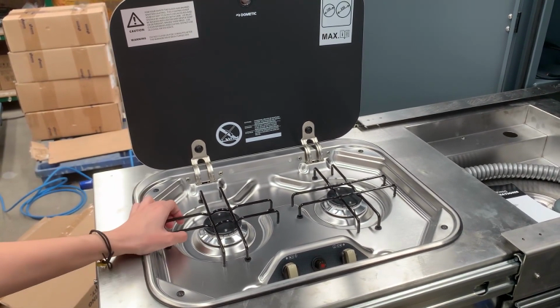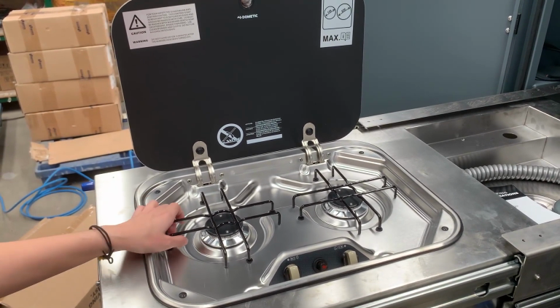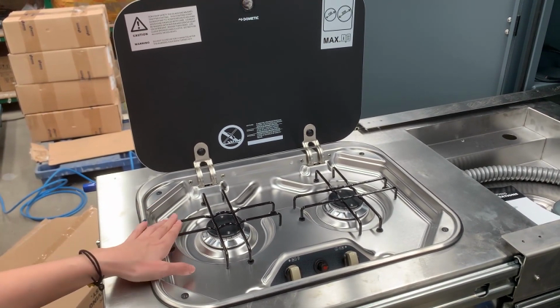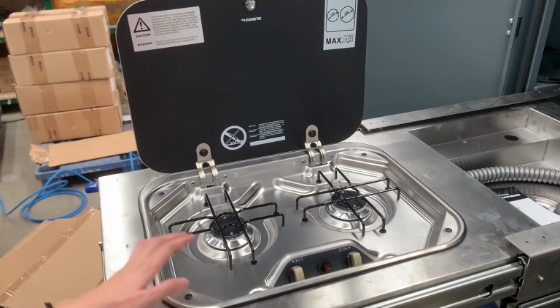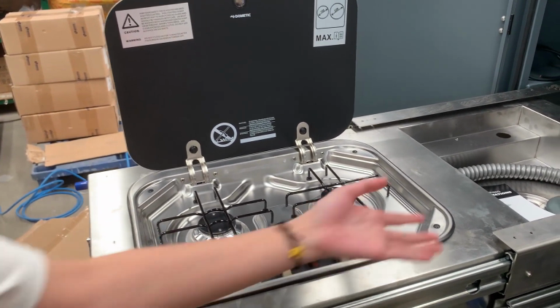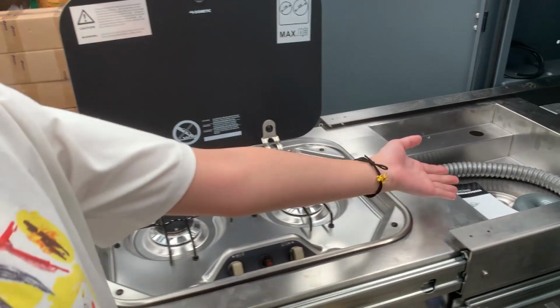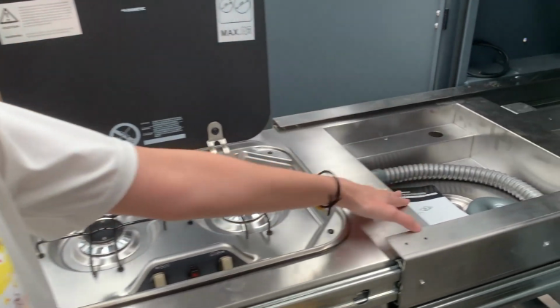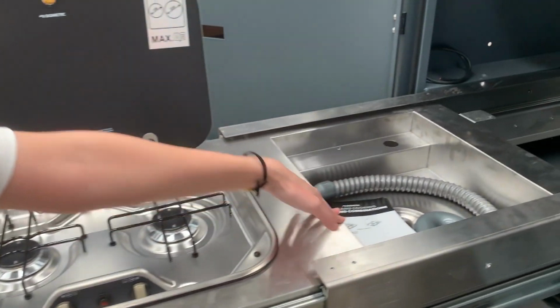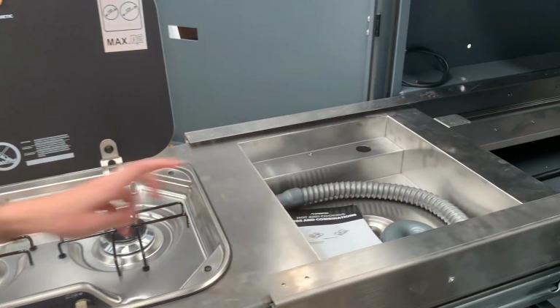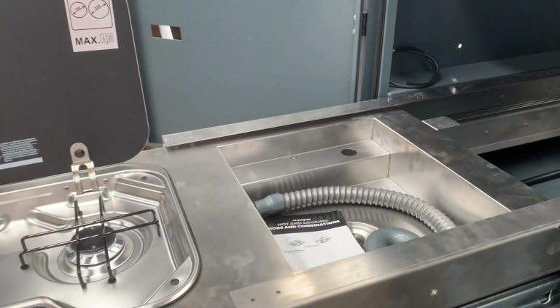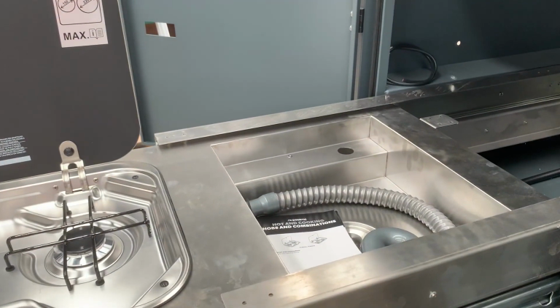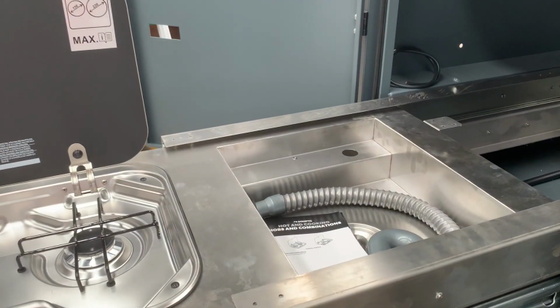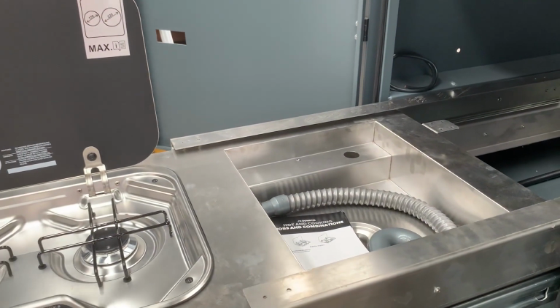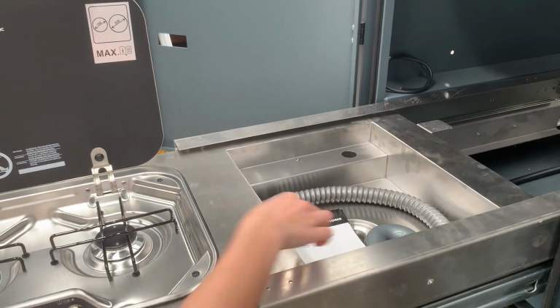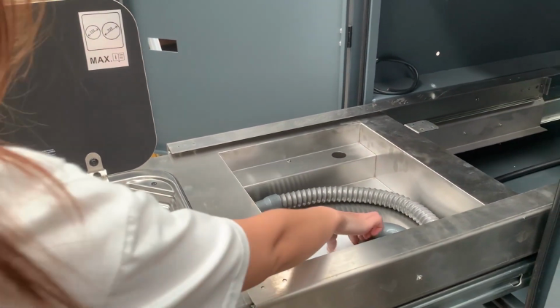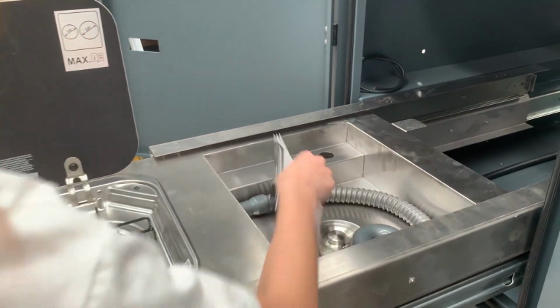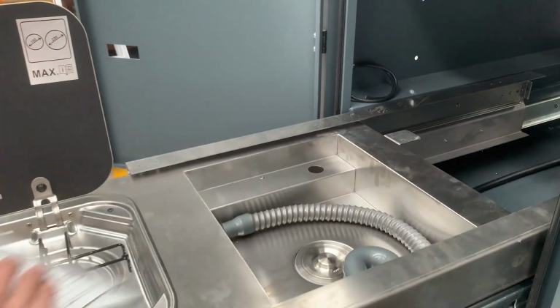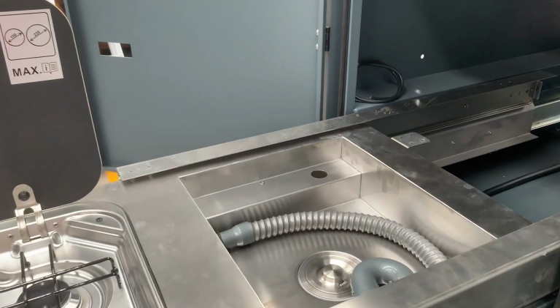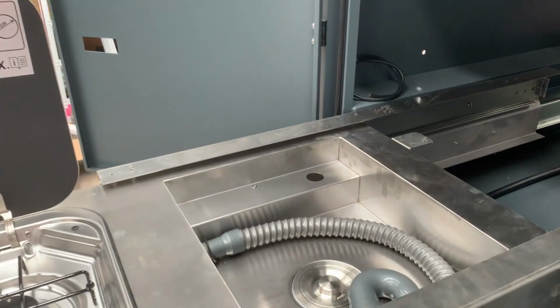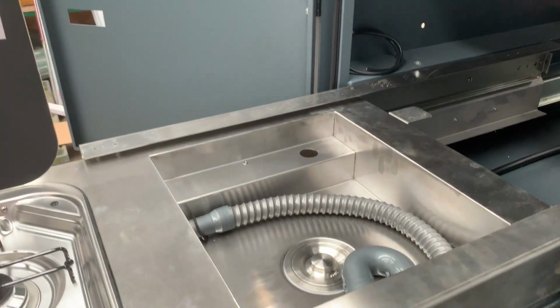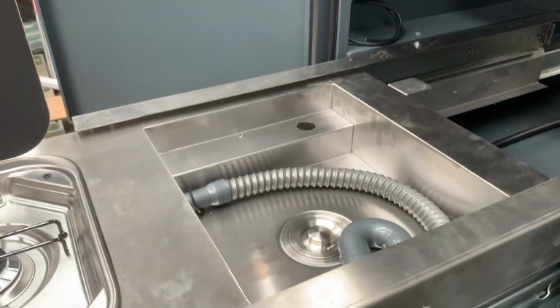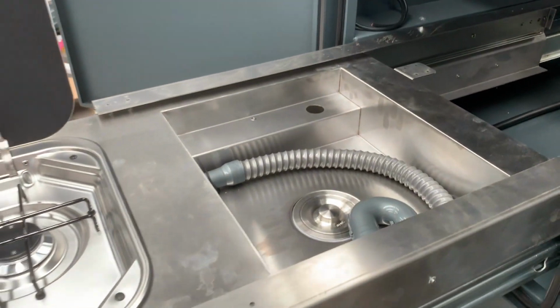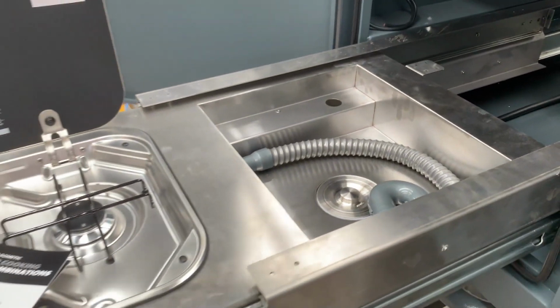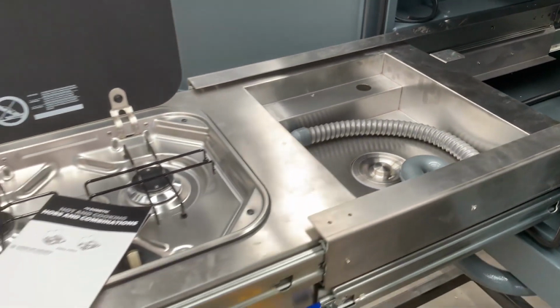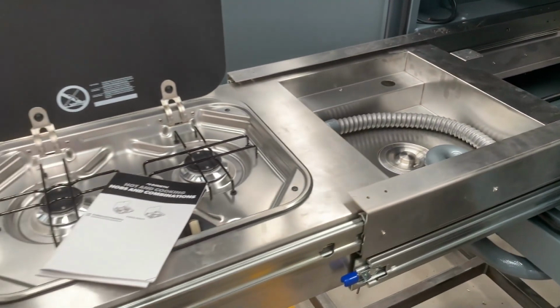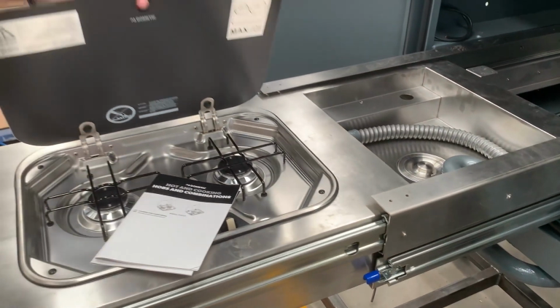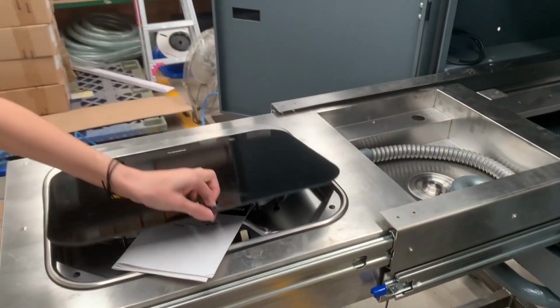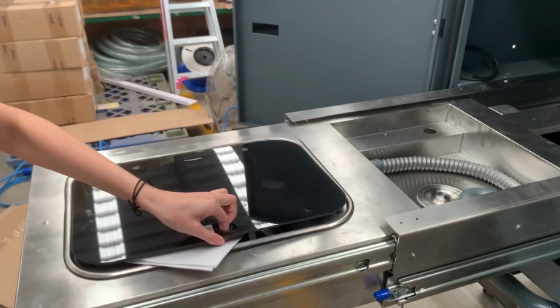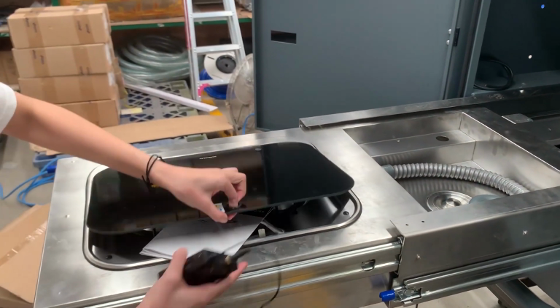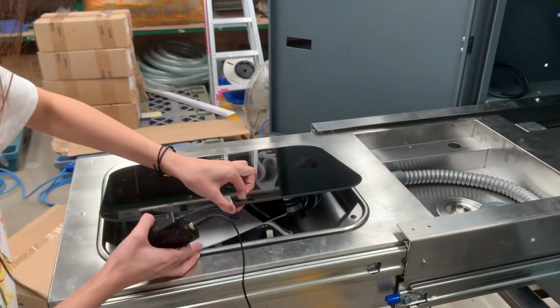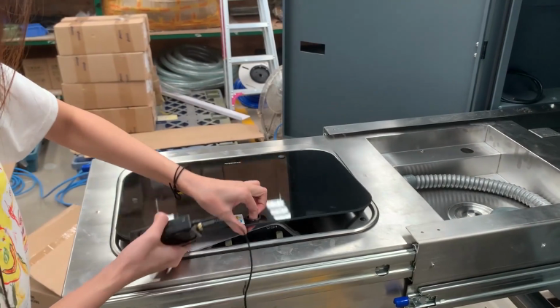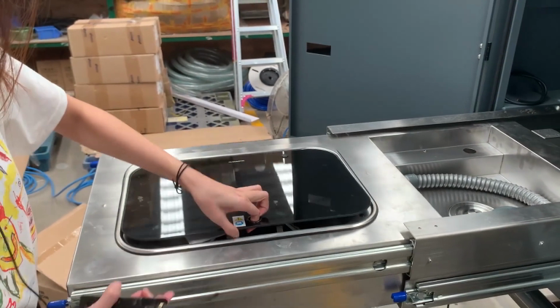It has two burner stovetops and a water sink. This is the kitchen cover, and you can close it like this.